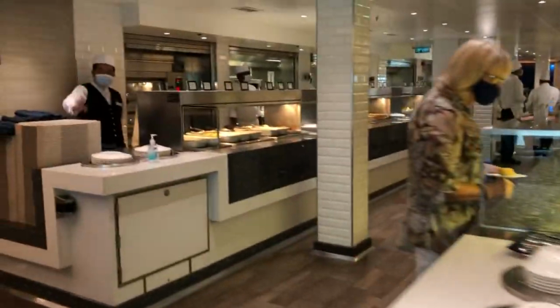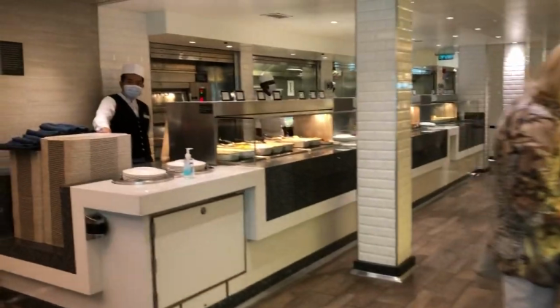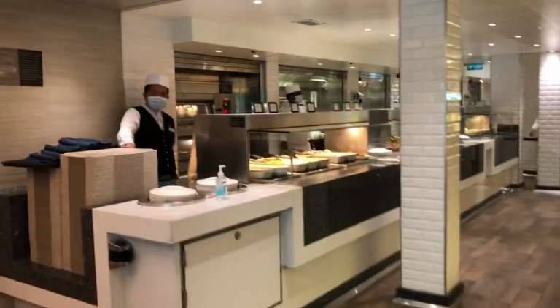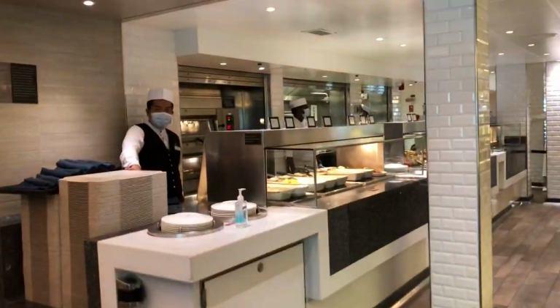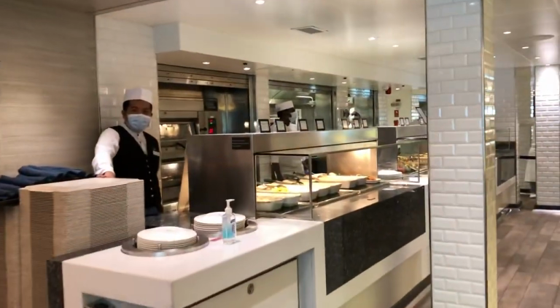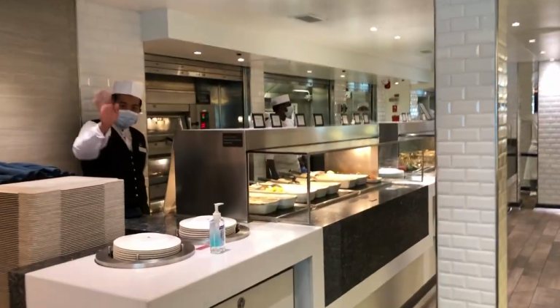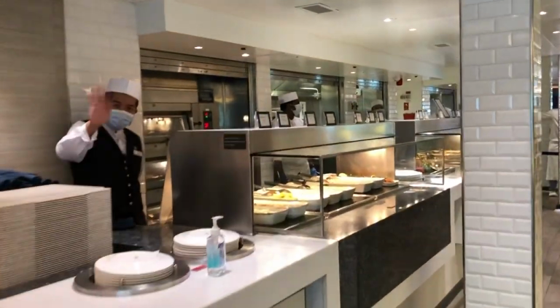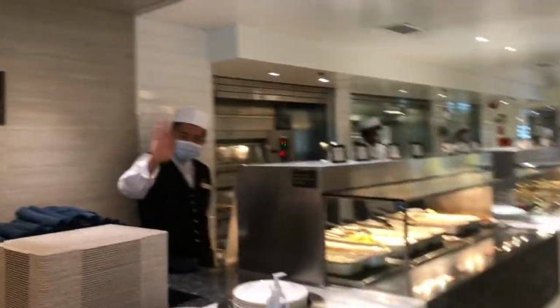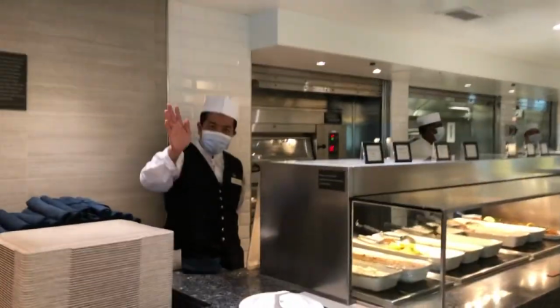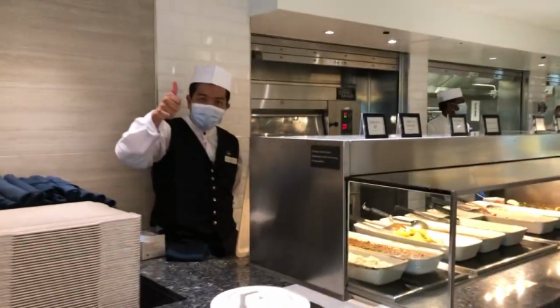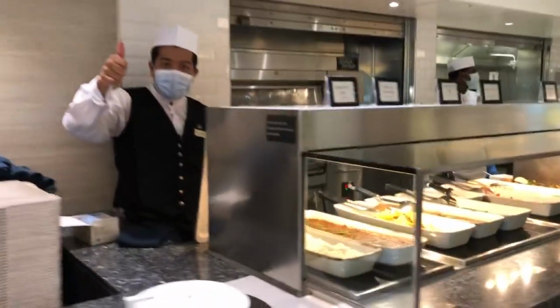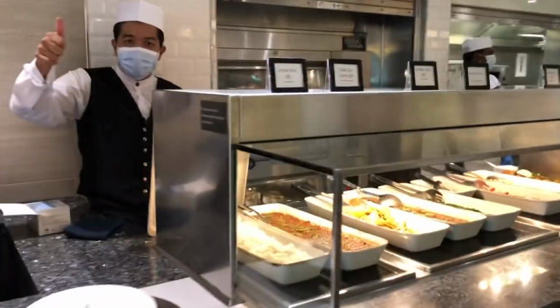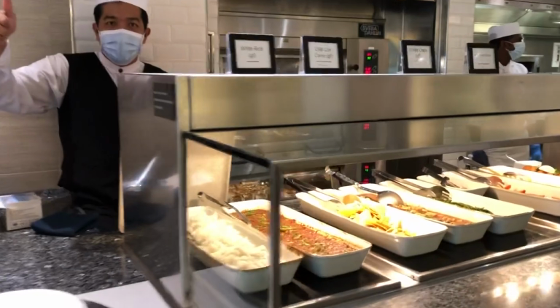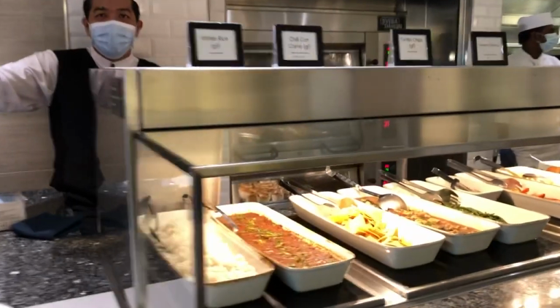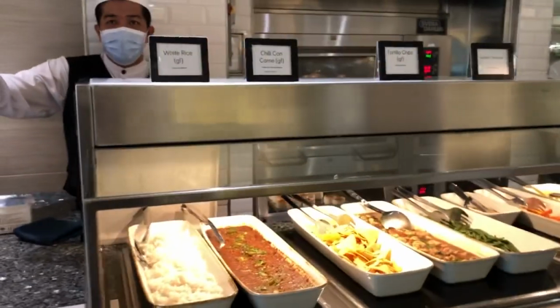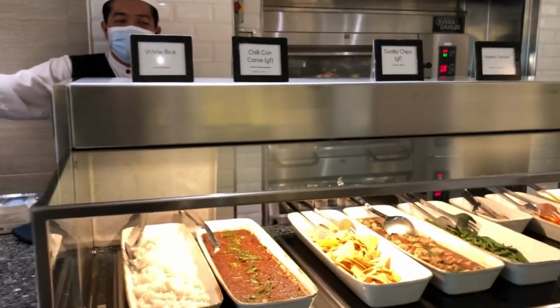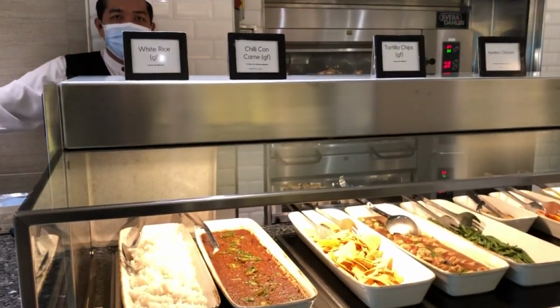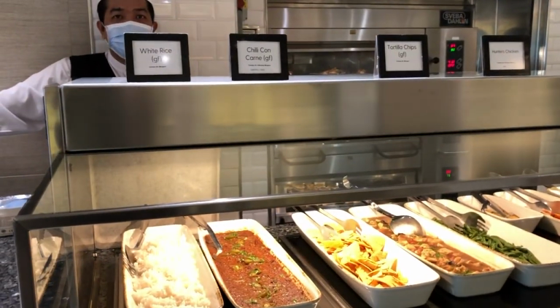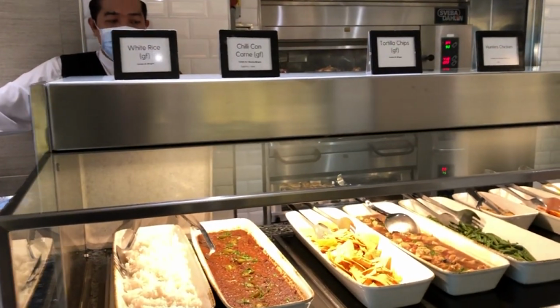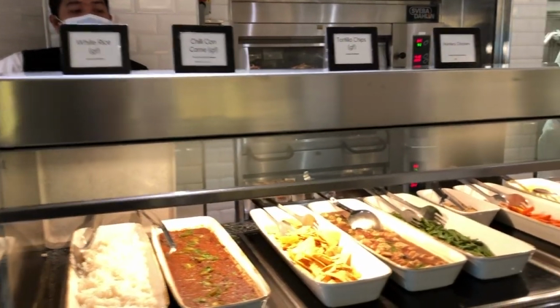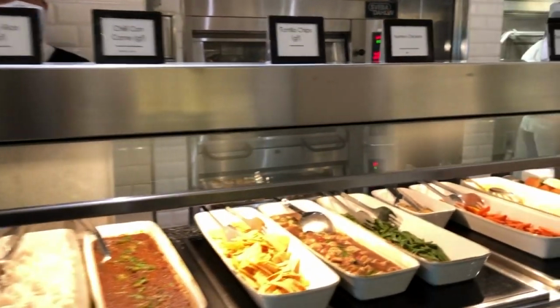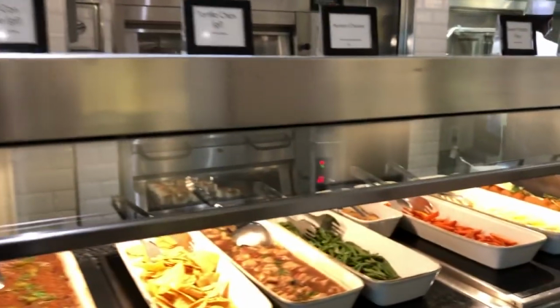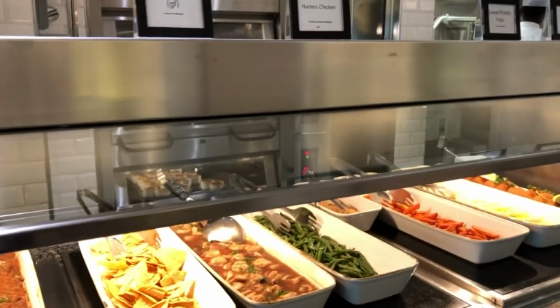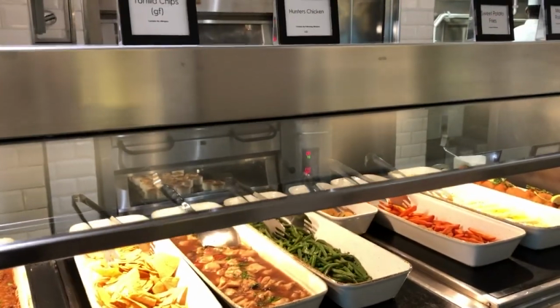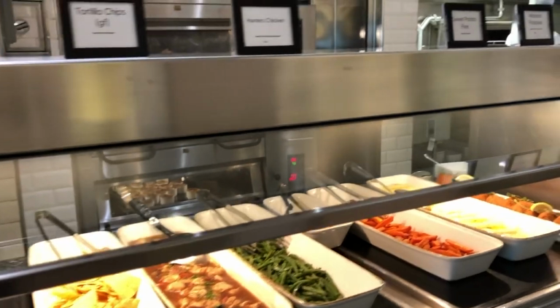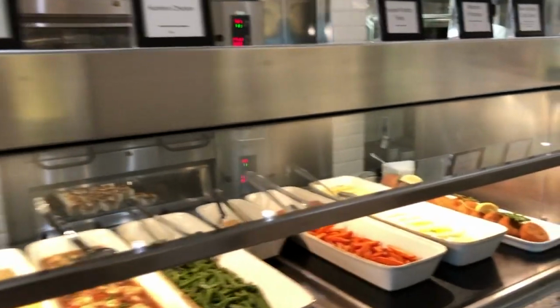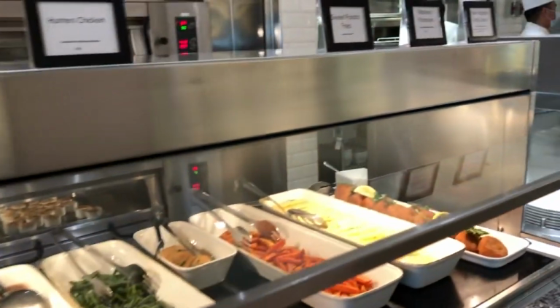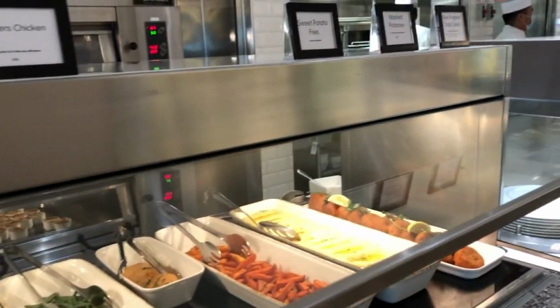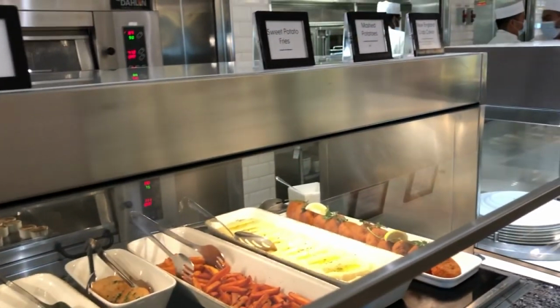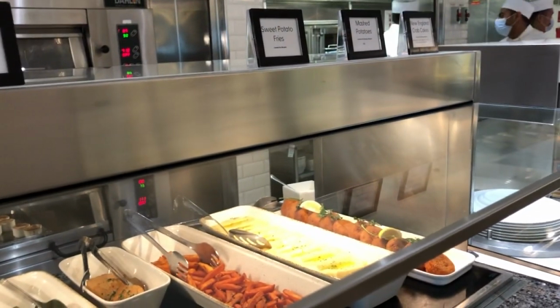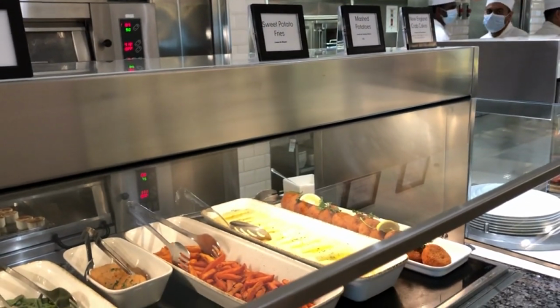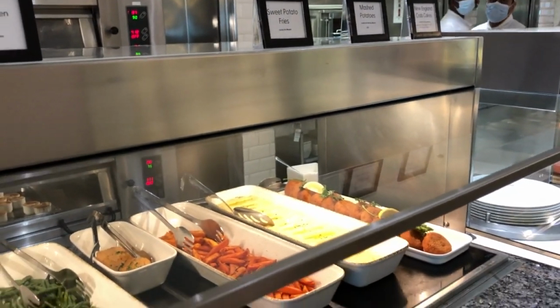So, this is what we have. We have chili con carne, hunter's chicken, sweet potato, mashed potato, and crab cakes.